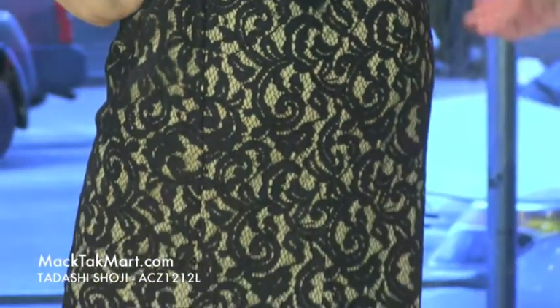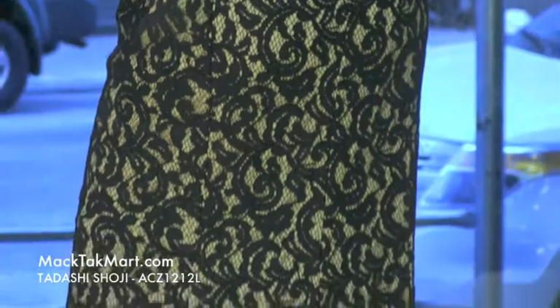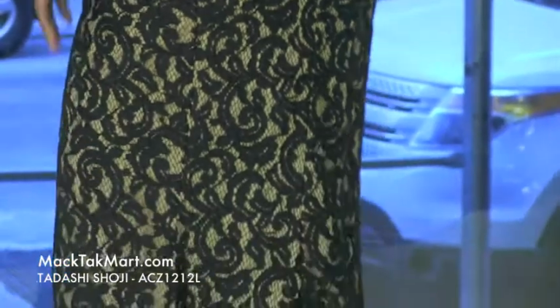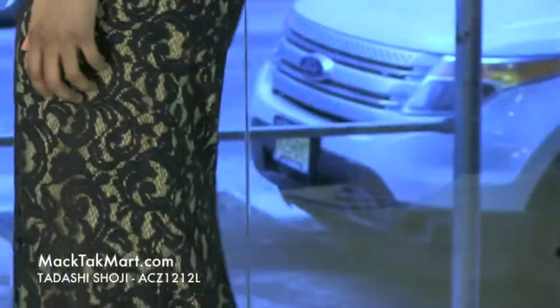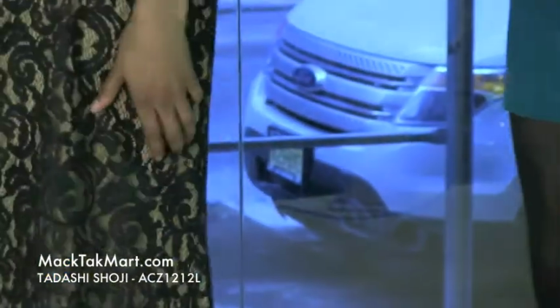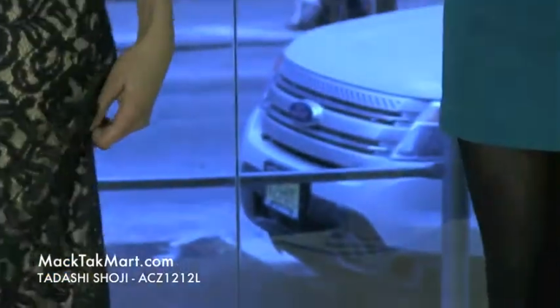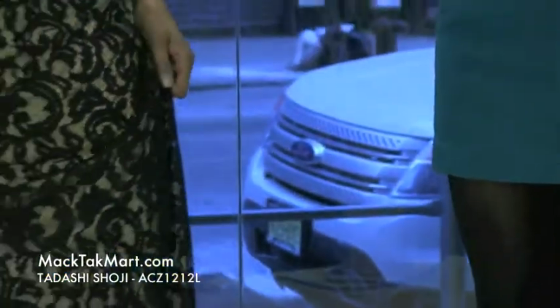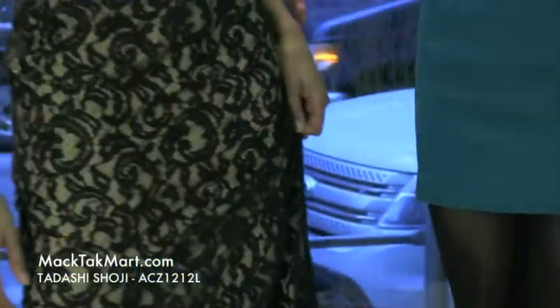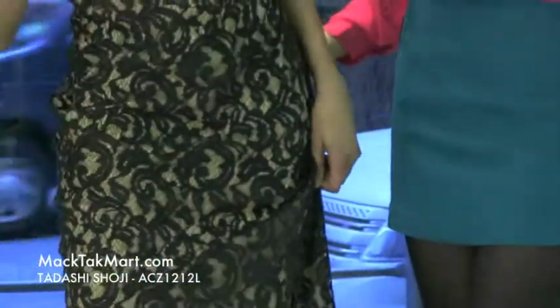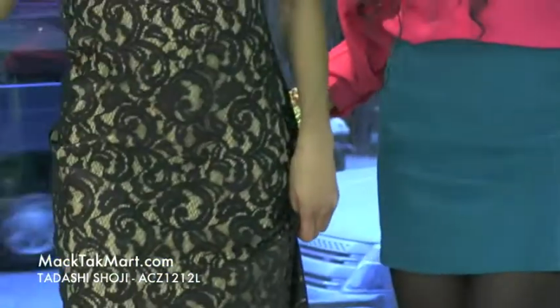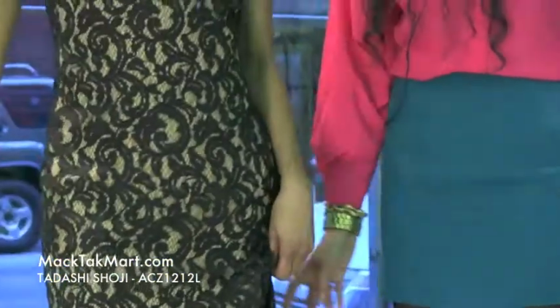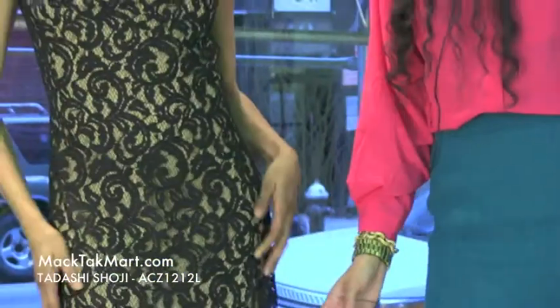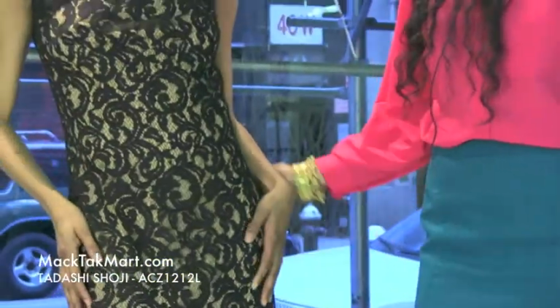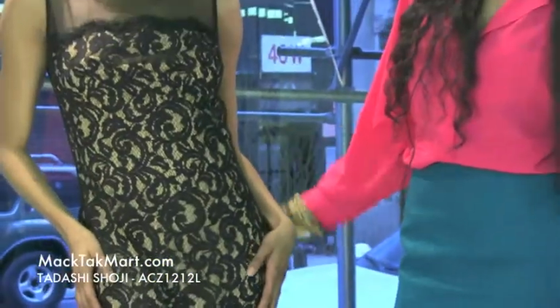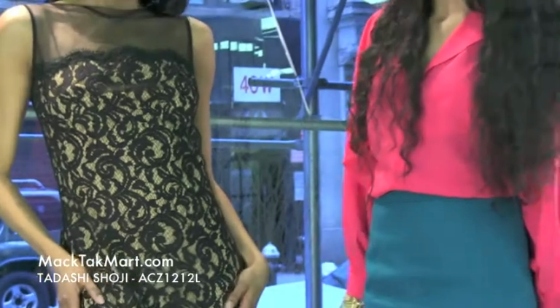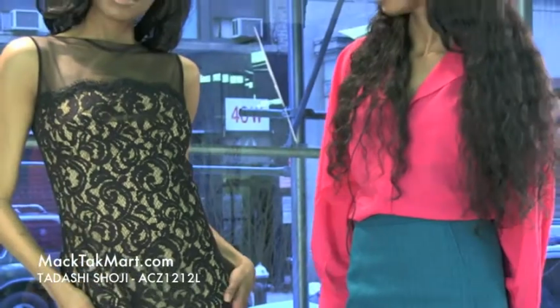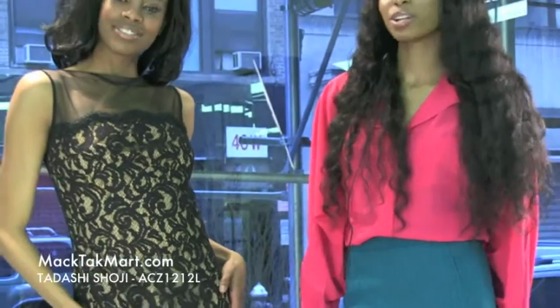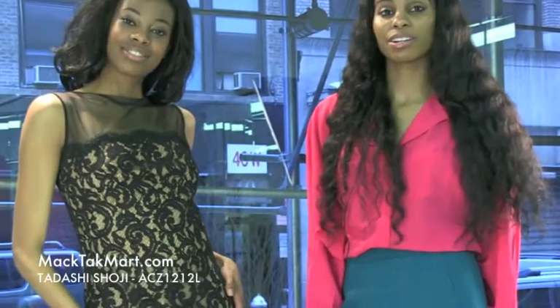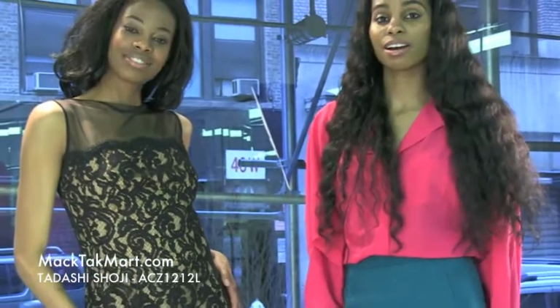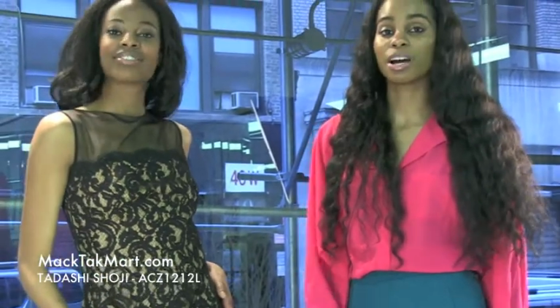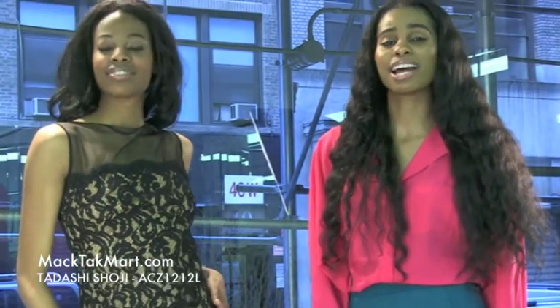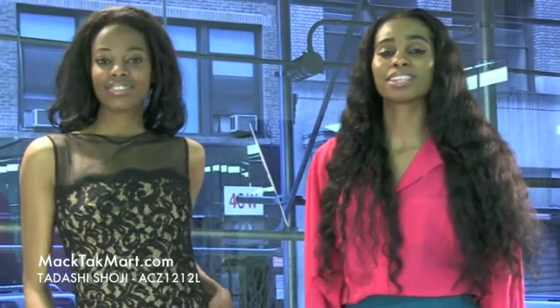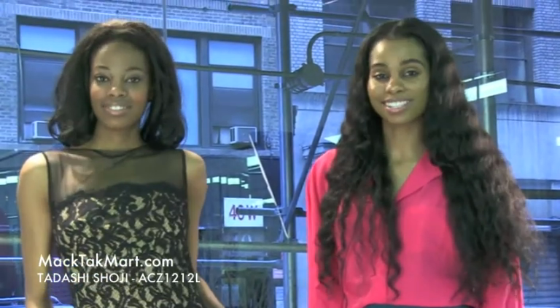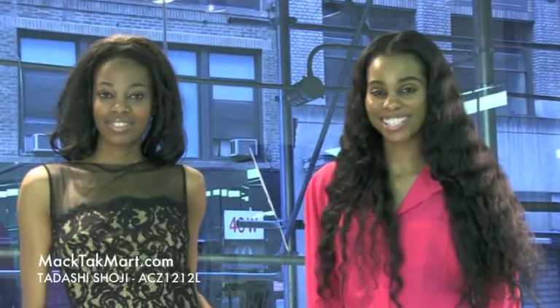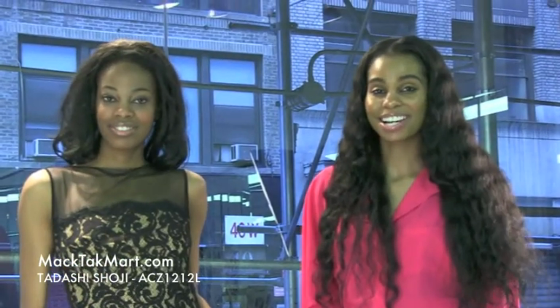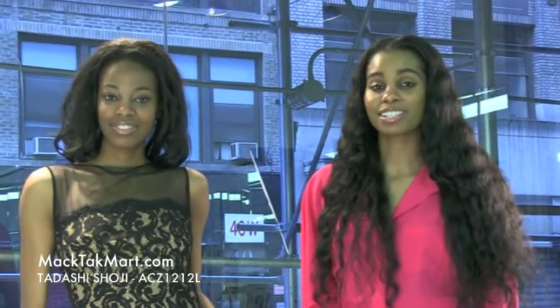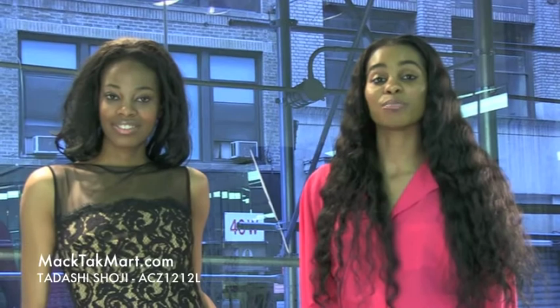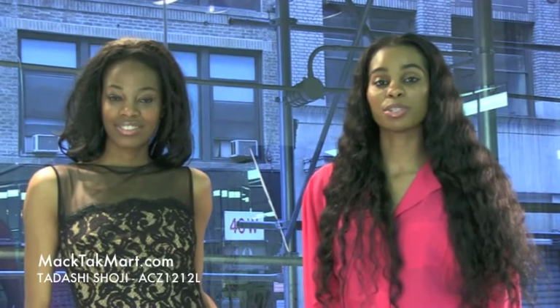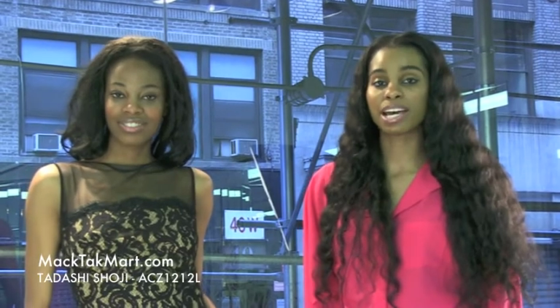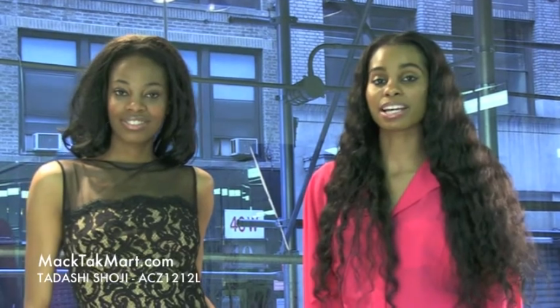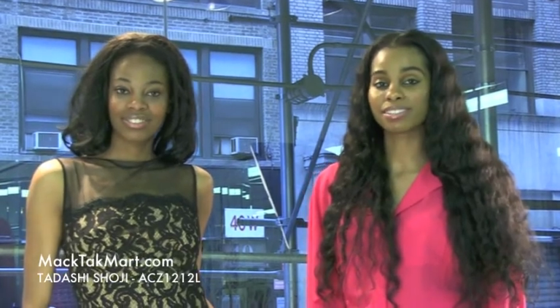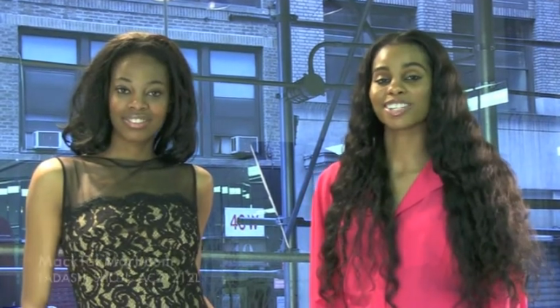This dress can be worn on the red carpet, in a ballroom, at a gala, or a black tie event — so many varieties. If you have any questions regarding how to style or accessorize this dress, contact us at www.mectechmarks.com.